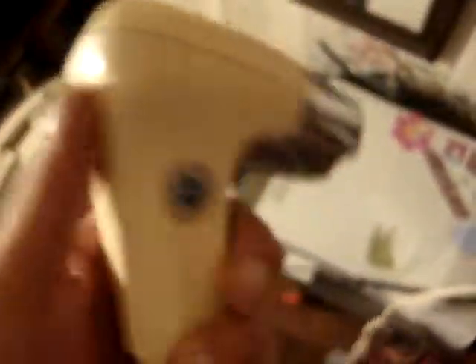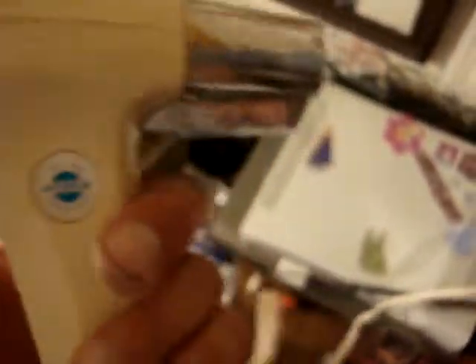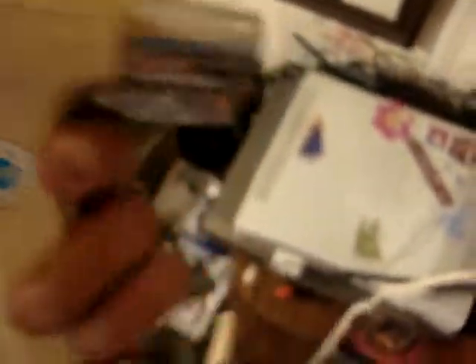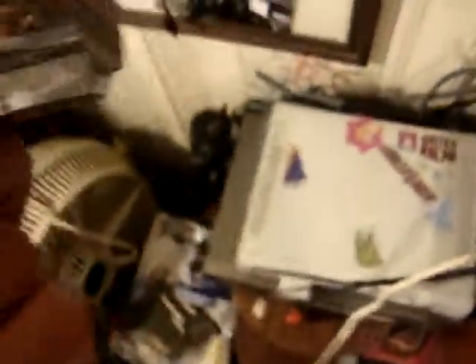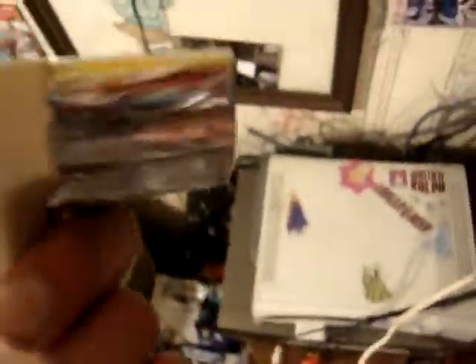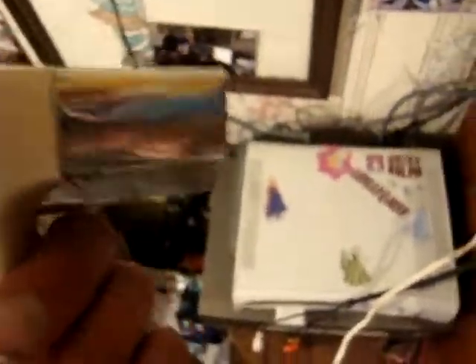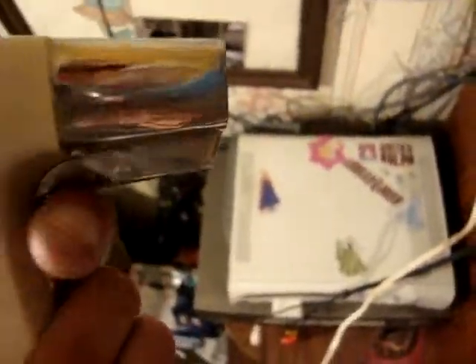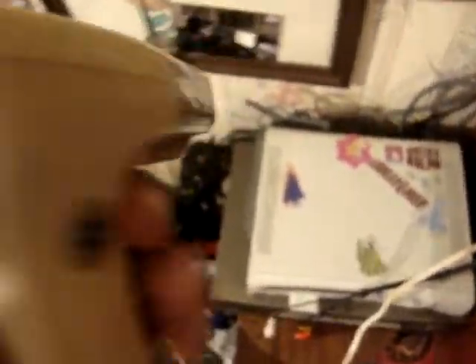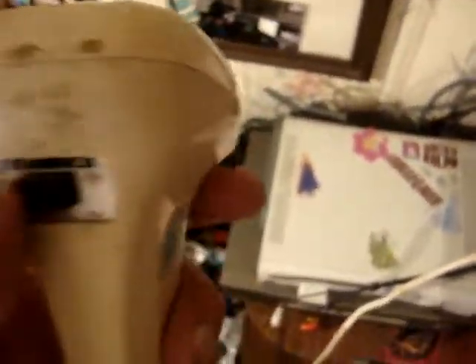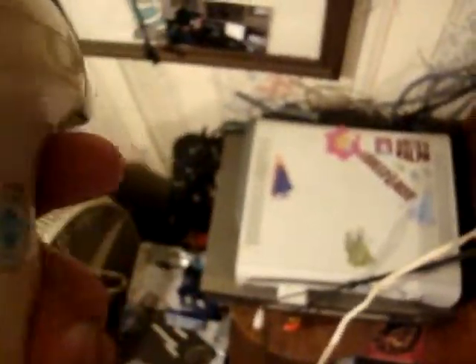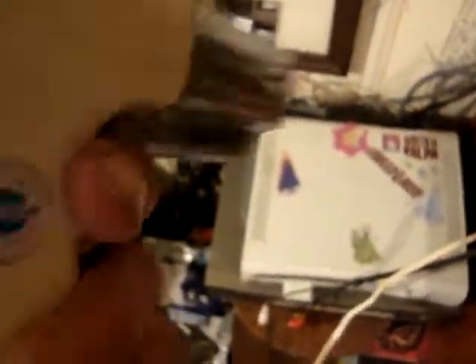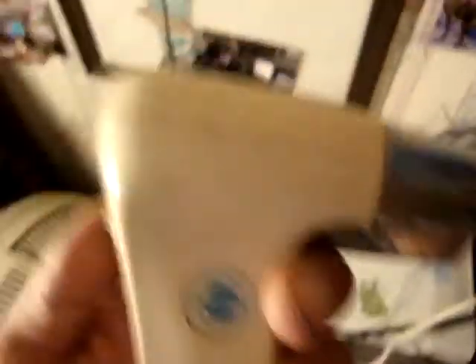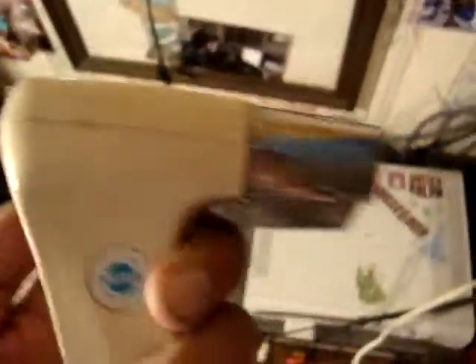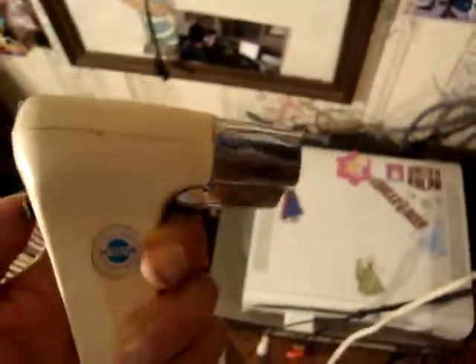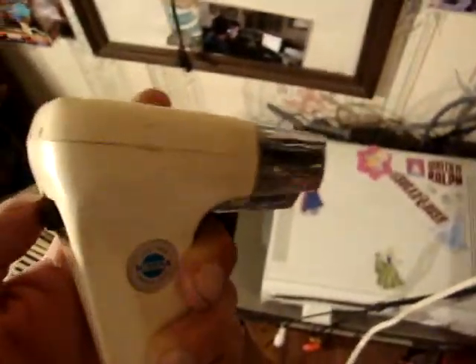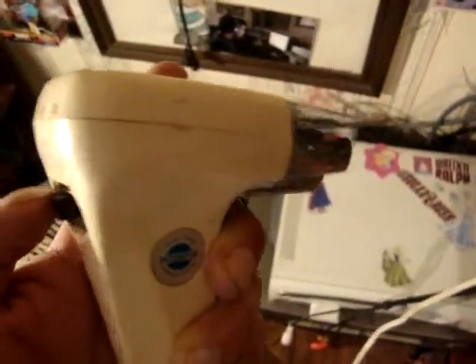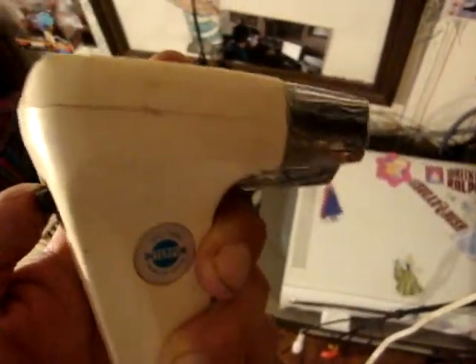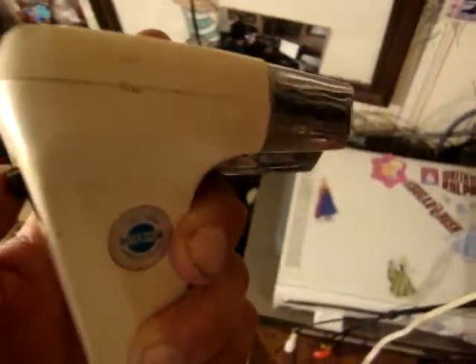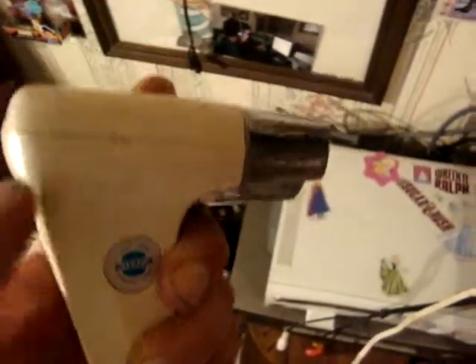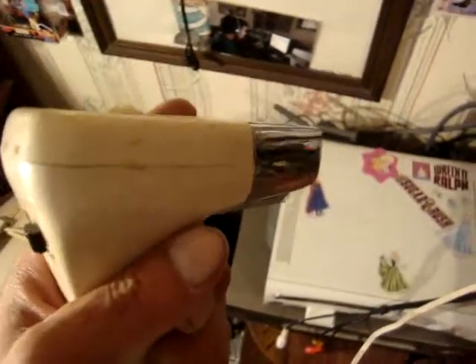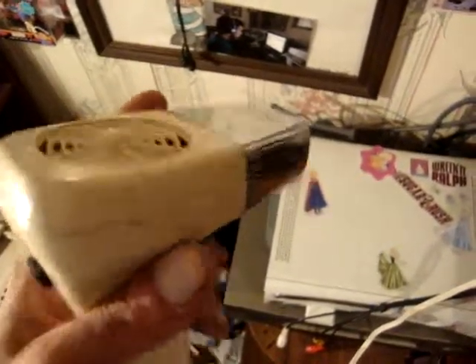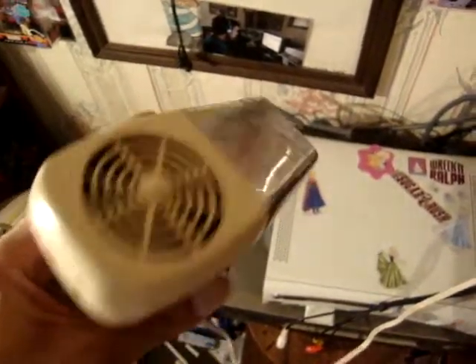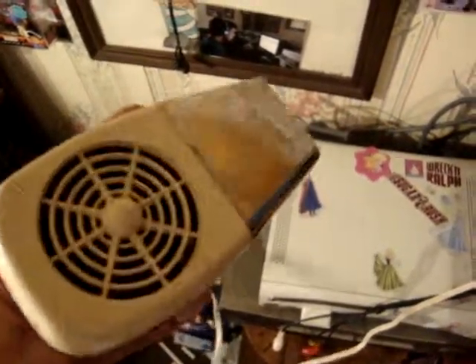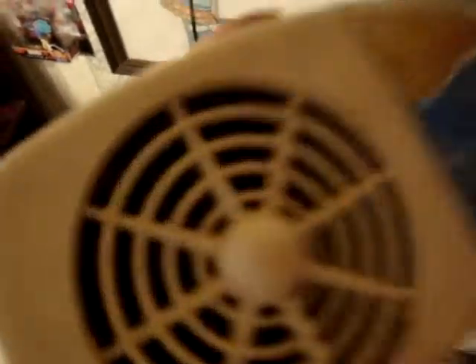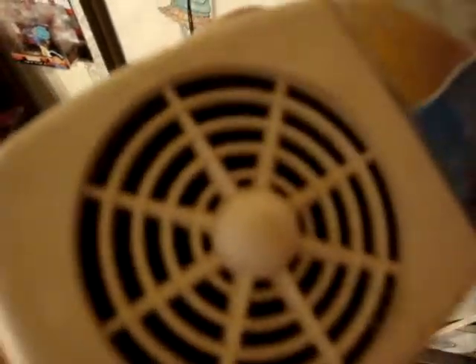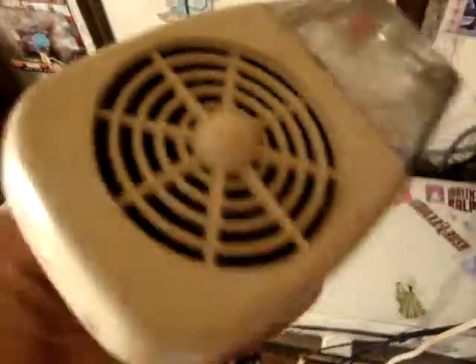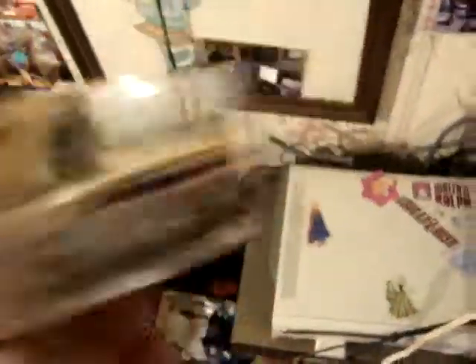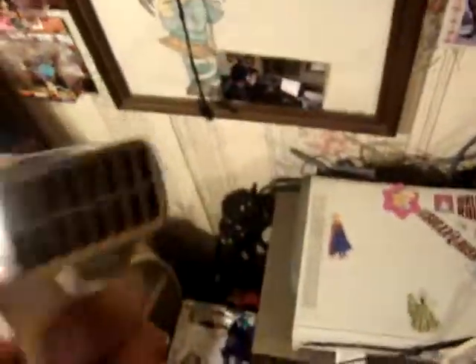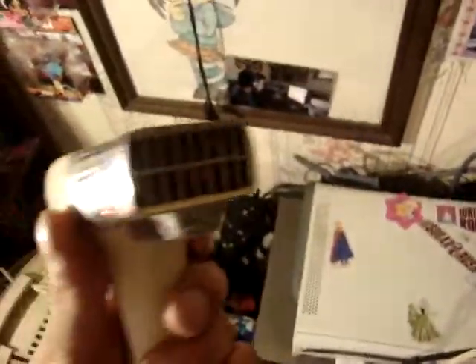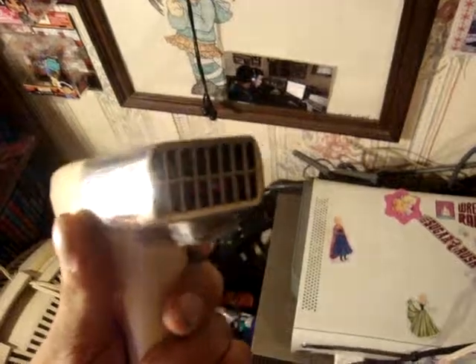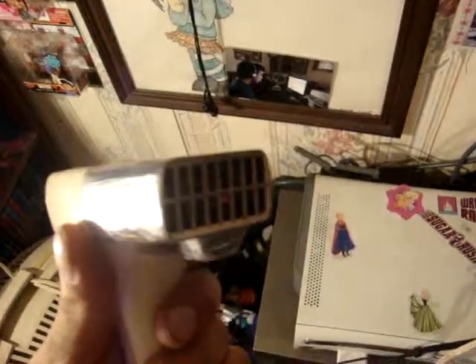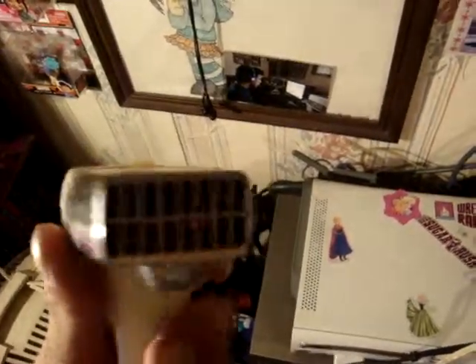Yeah, I thought it was kind of cool. I mean, this alarm — put that a lot.